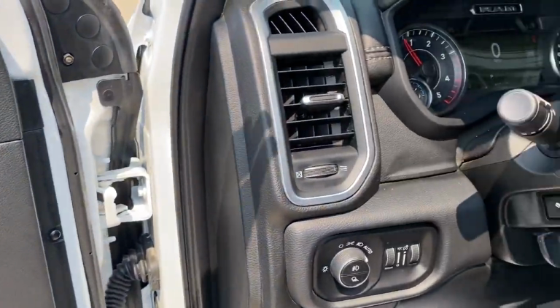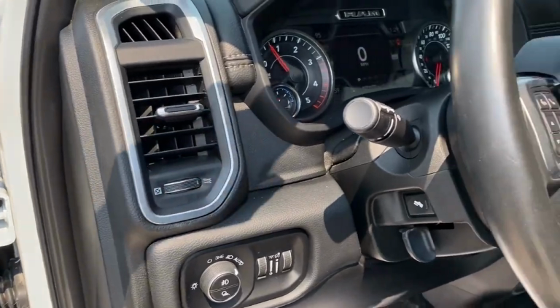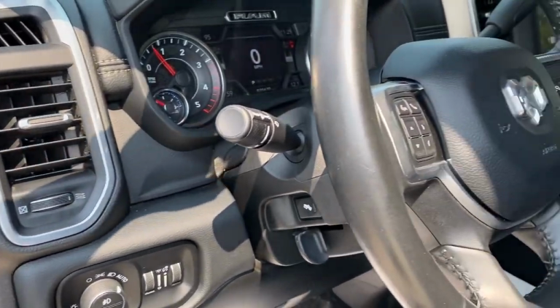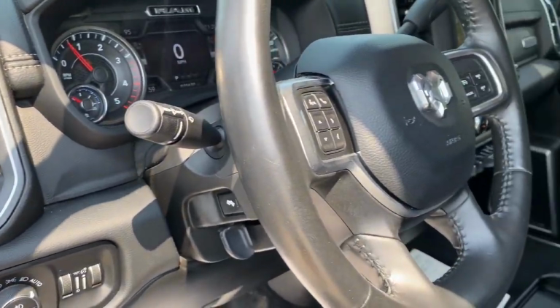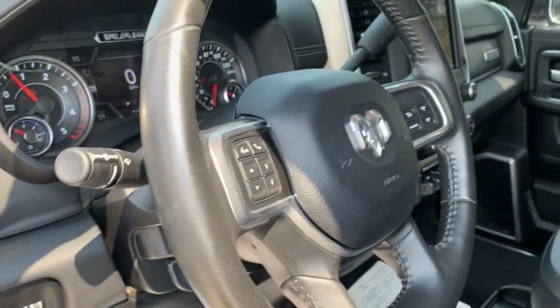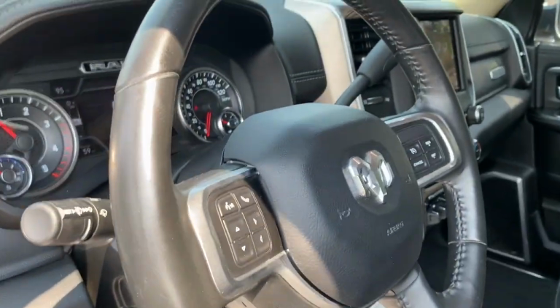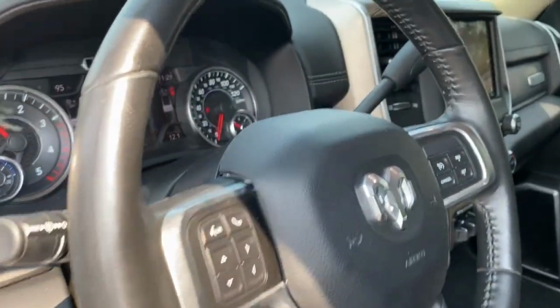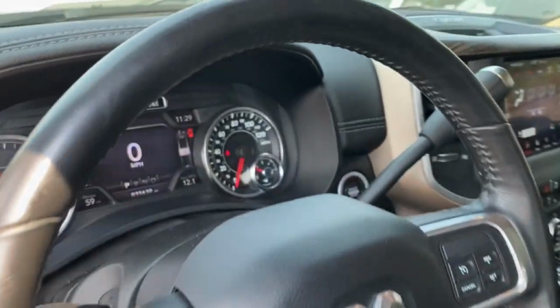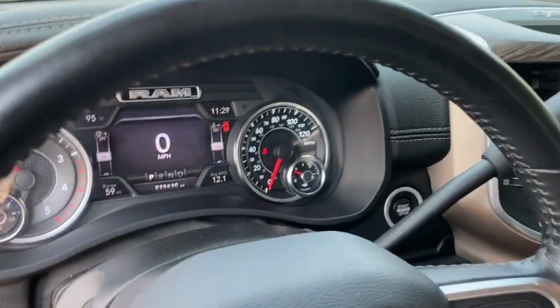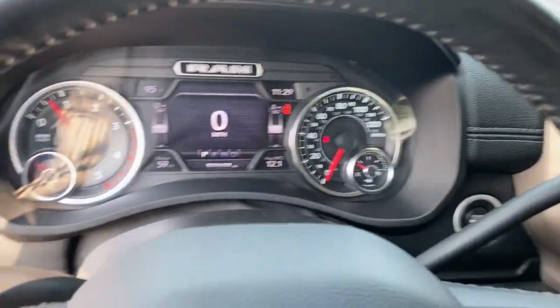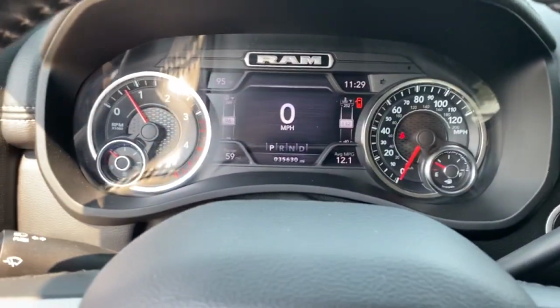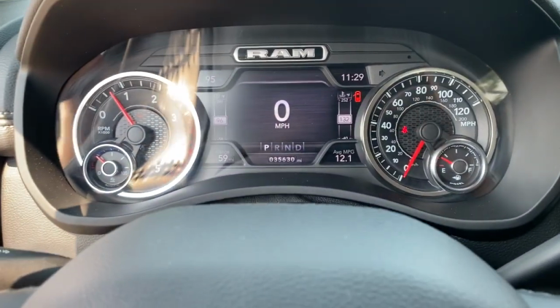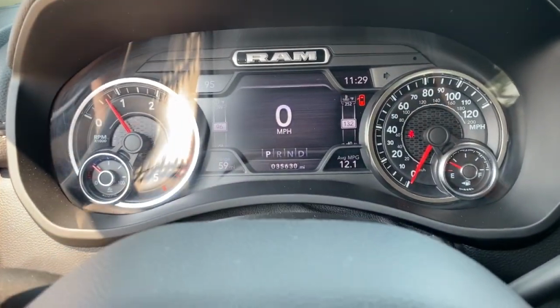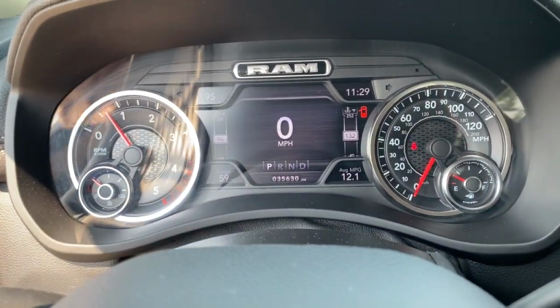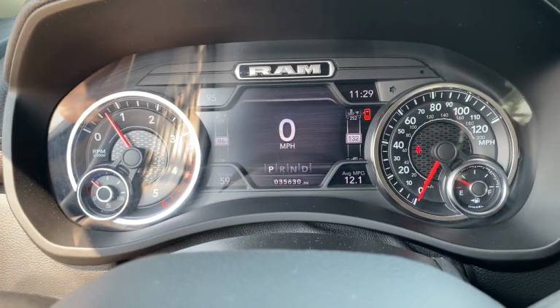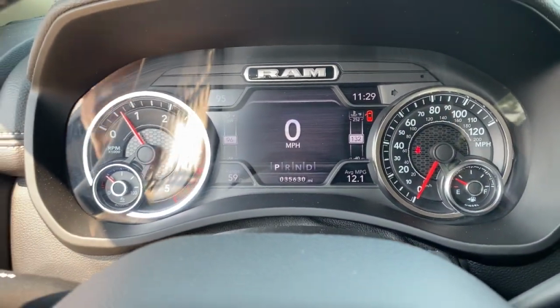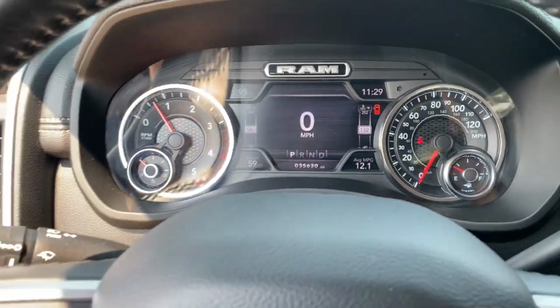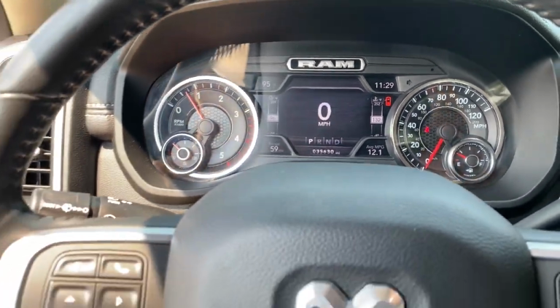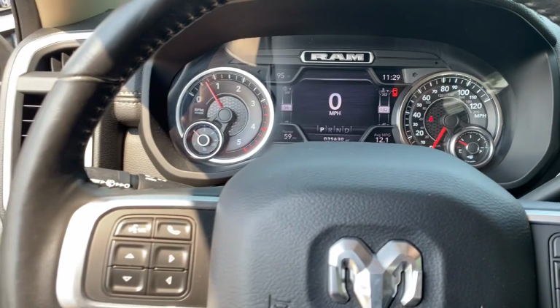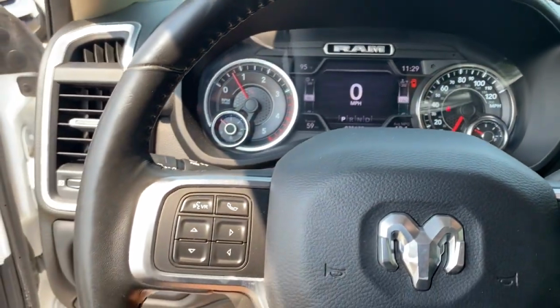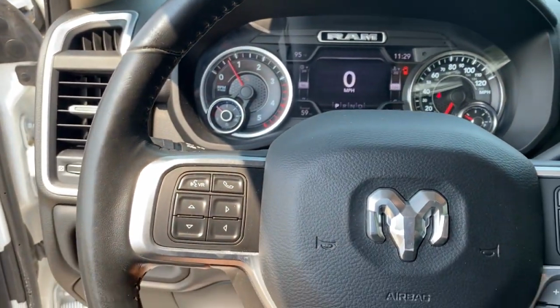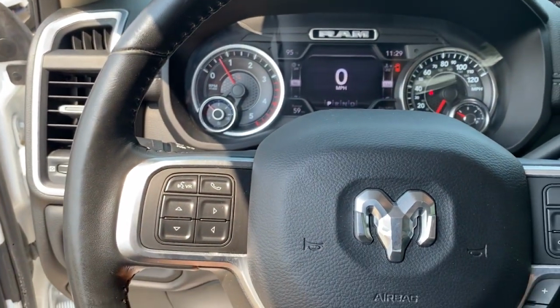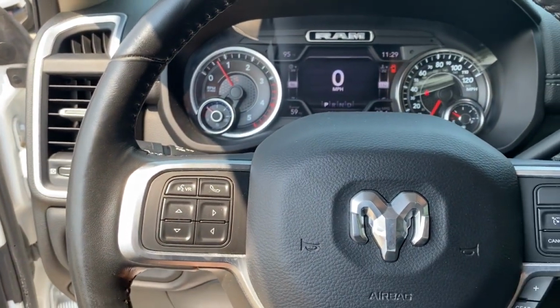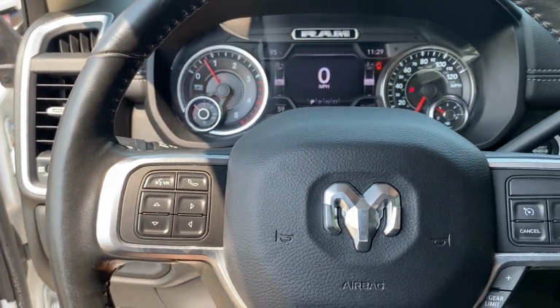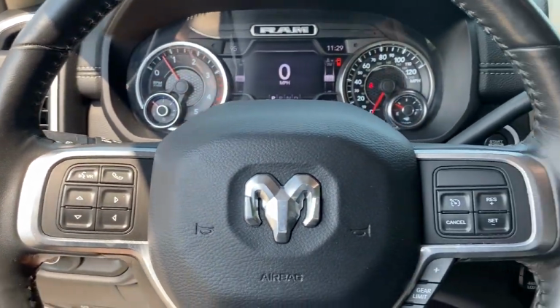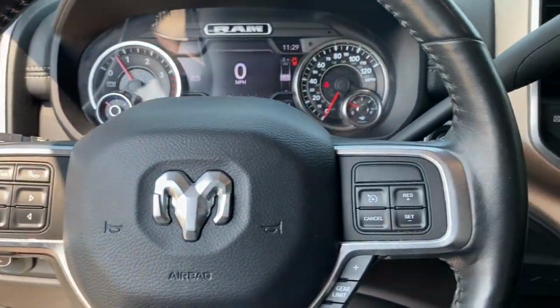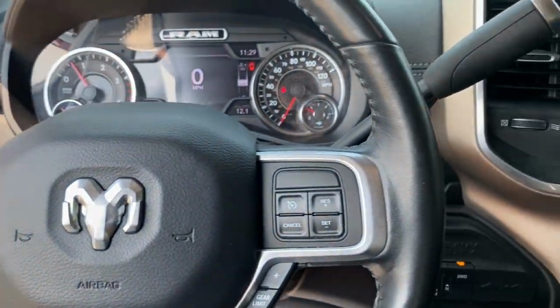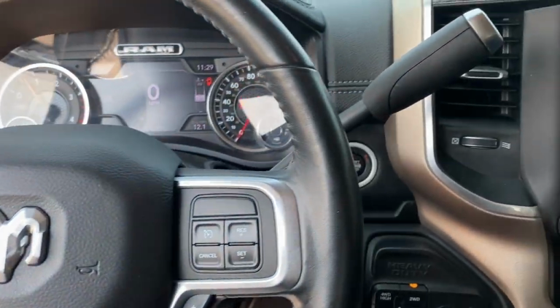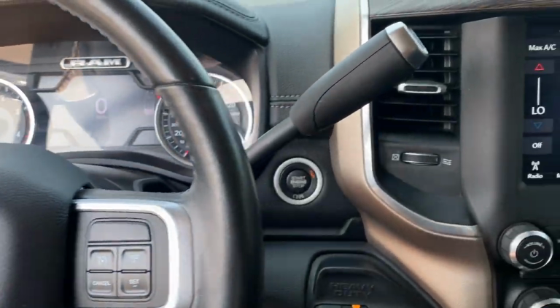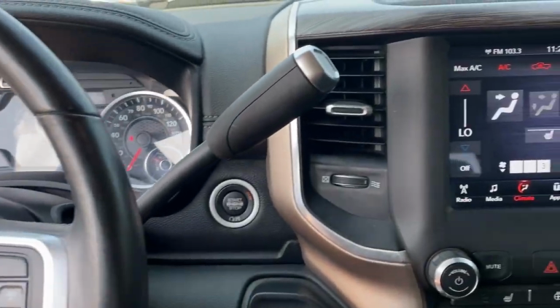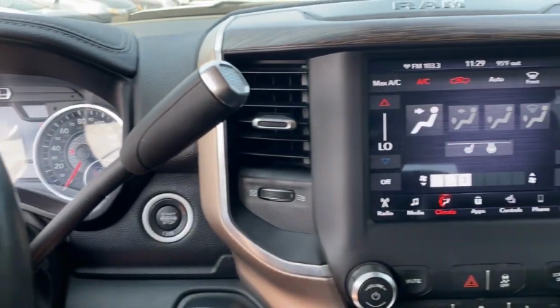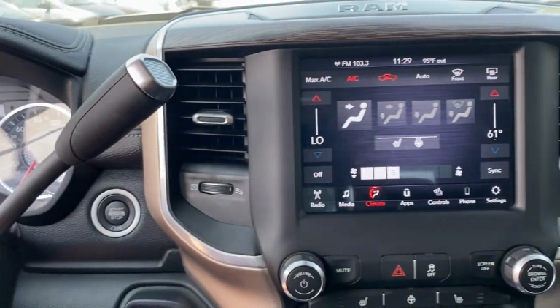Fog lamps. The Ram 2500 delivers heavy-duty capability, sophisticated style, rugged strength and technology that keeps you safe and connected.